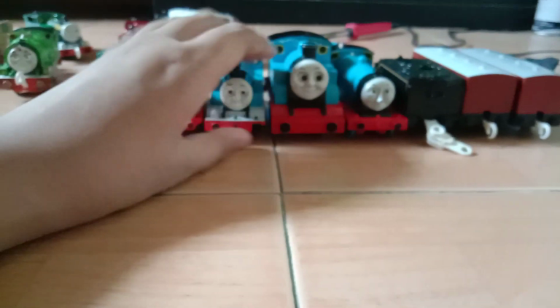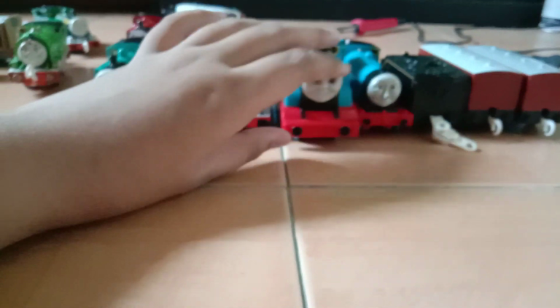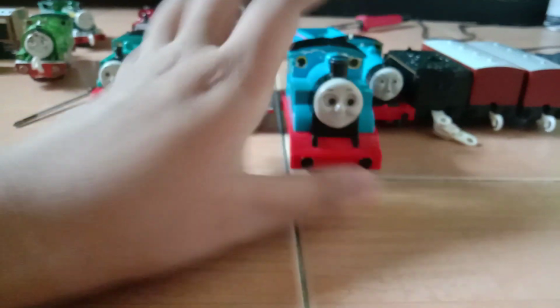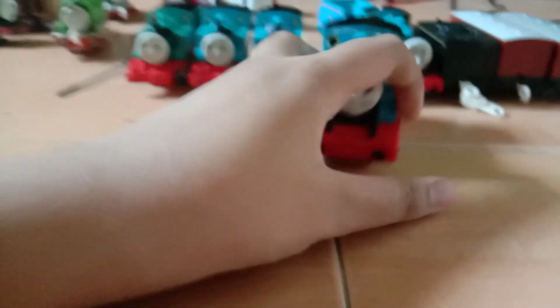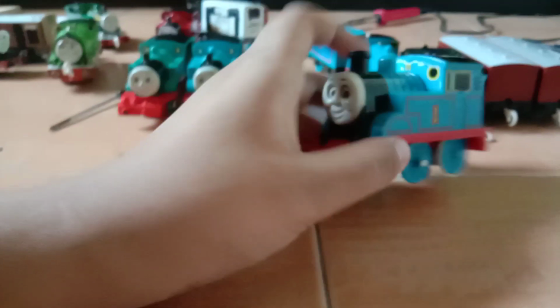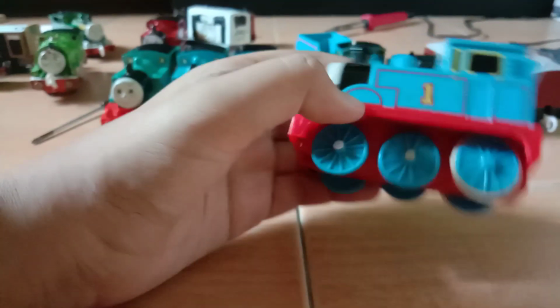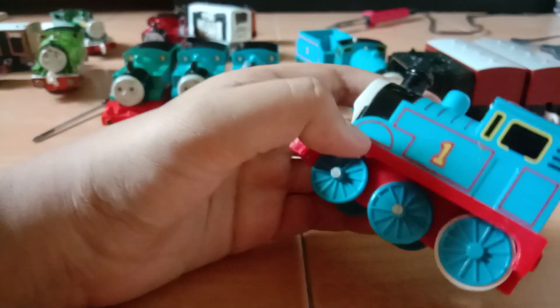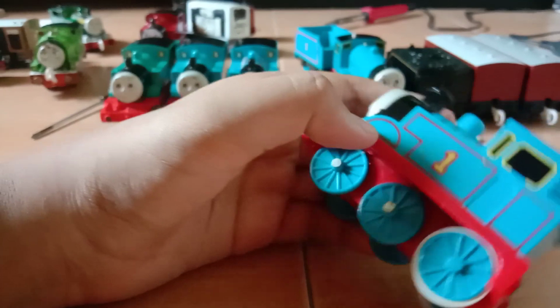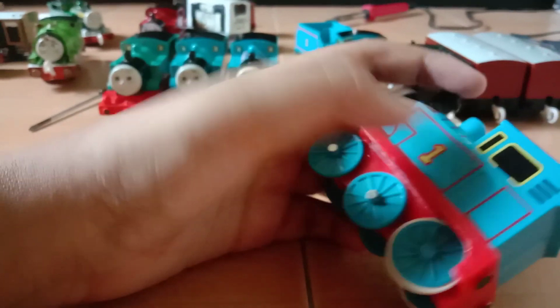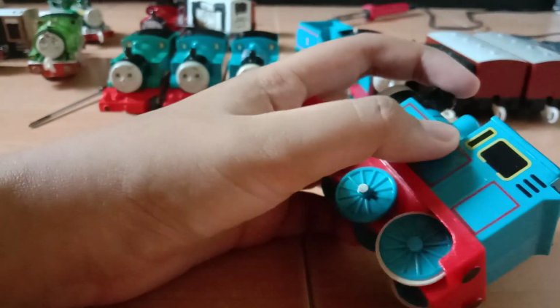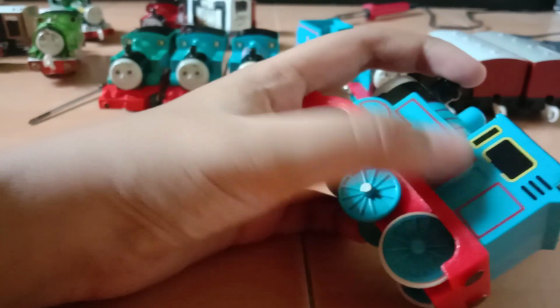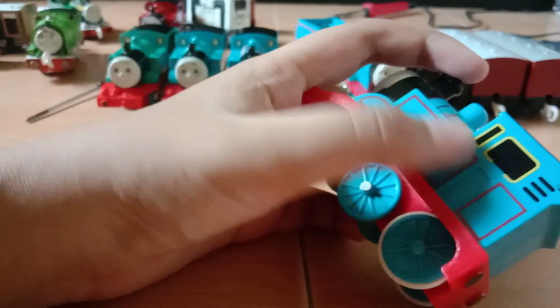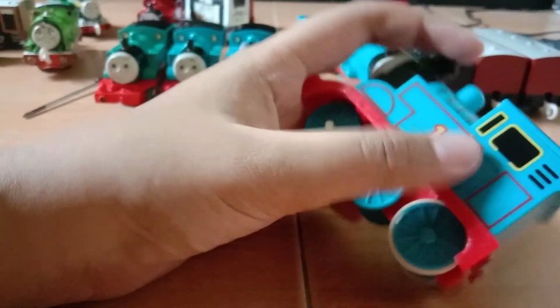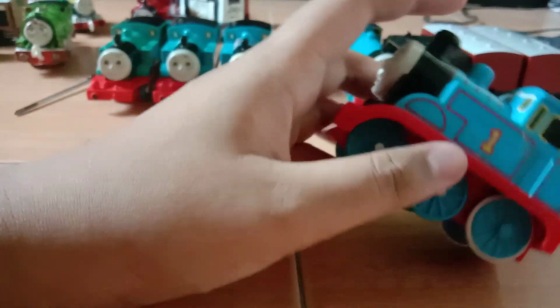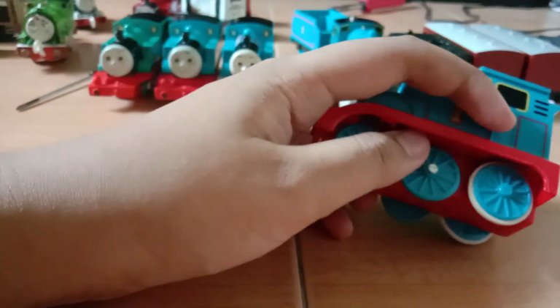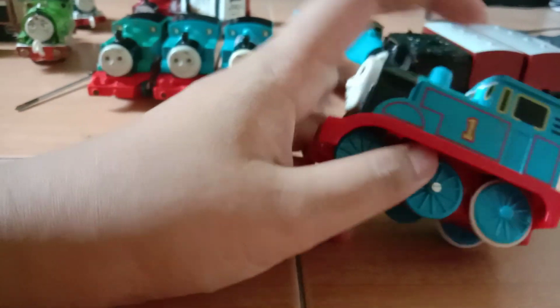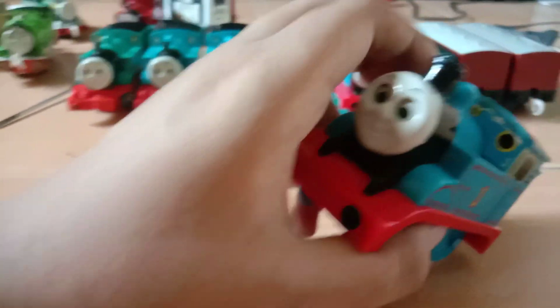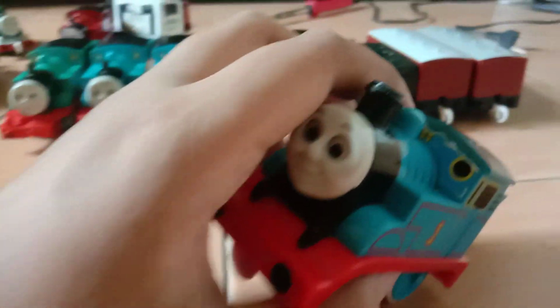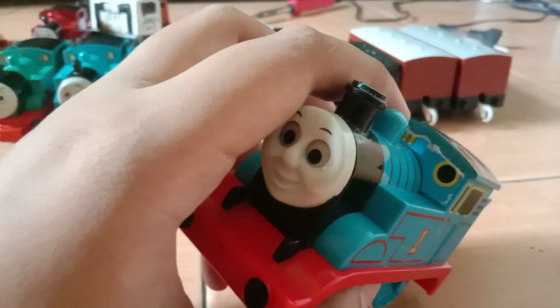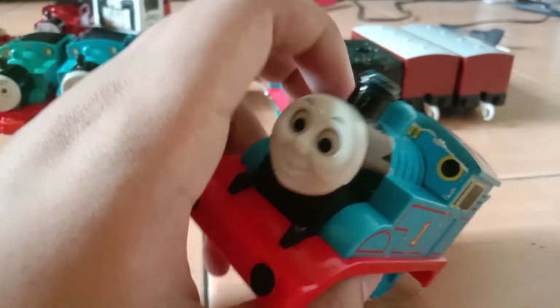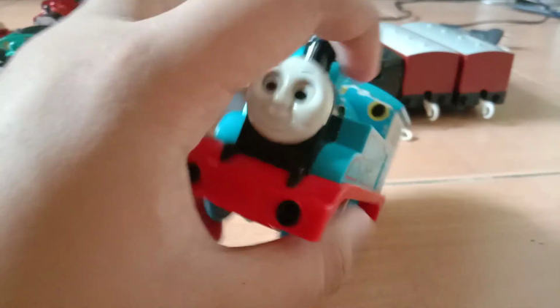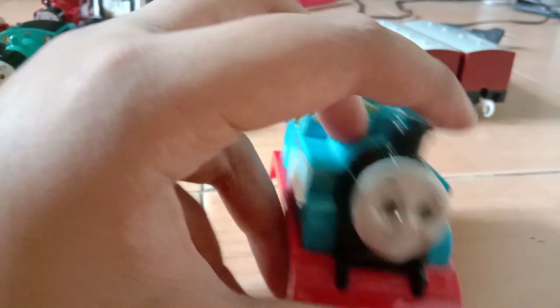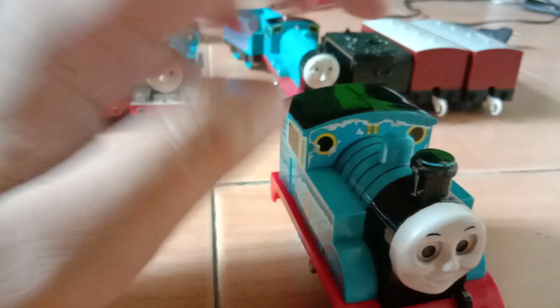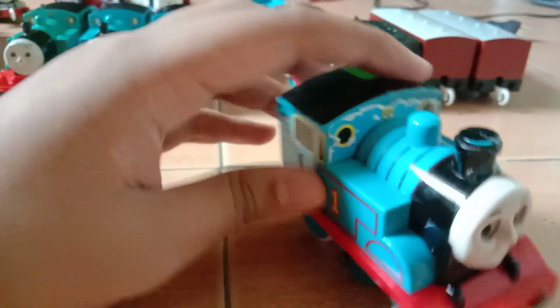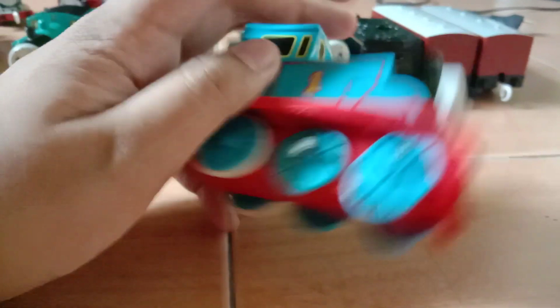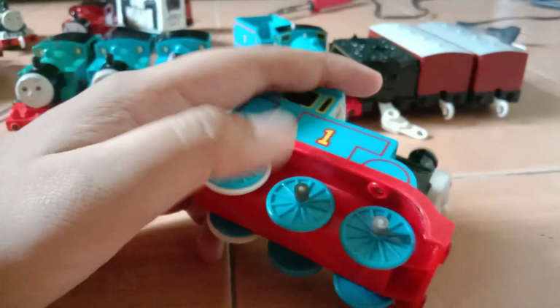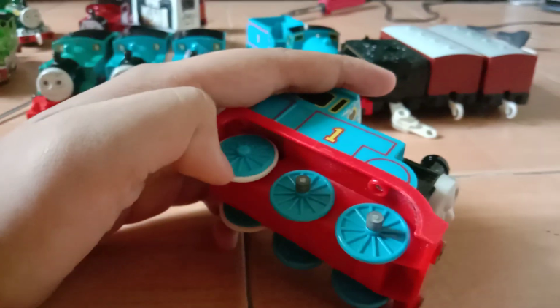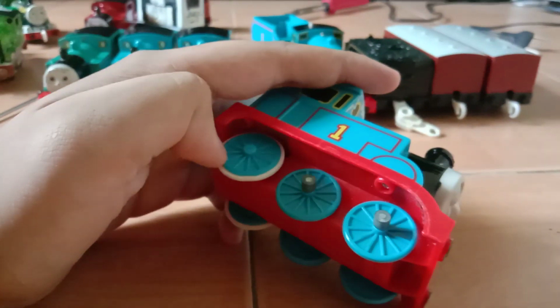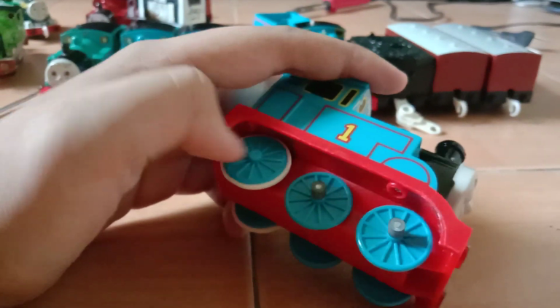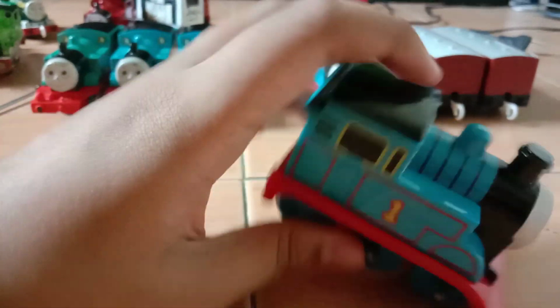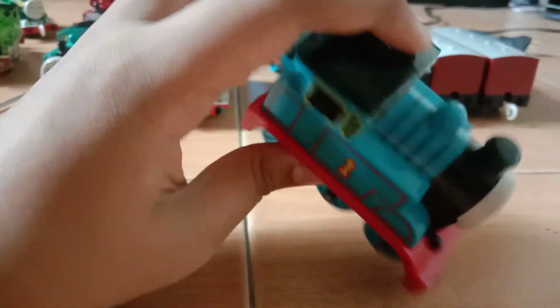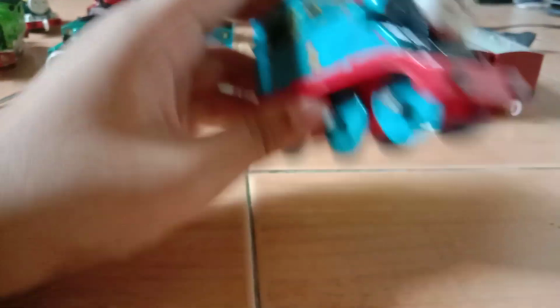I got another pull-back Thomas which is pretty good condition but a bit sticky. The sticker will peel over here. I'm probably gonna resell this one.